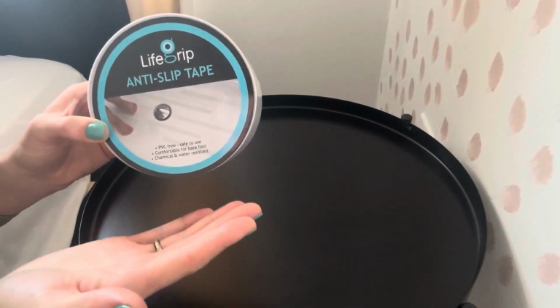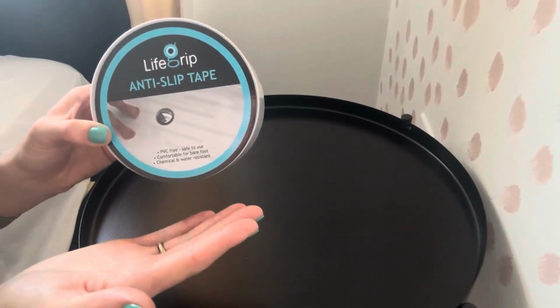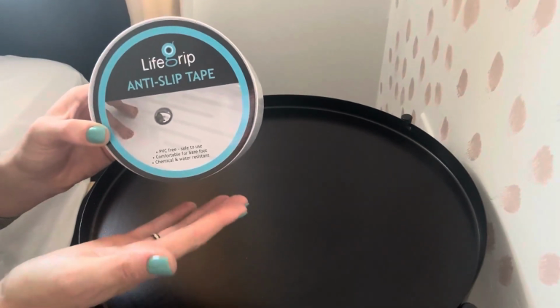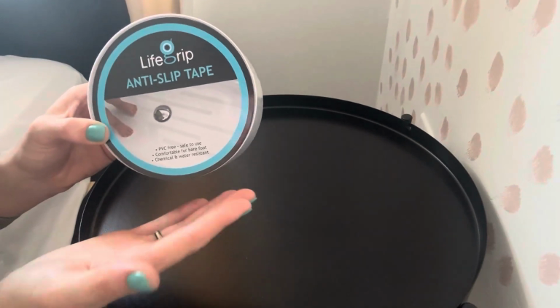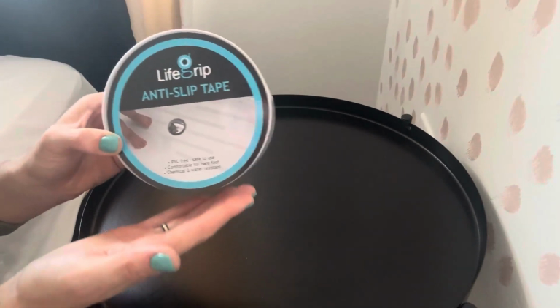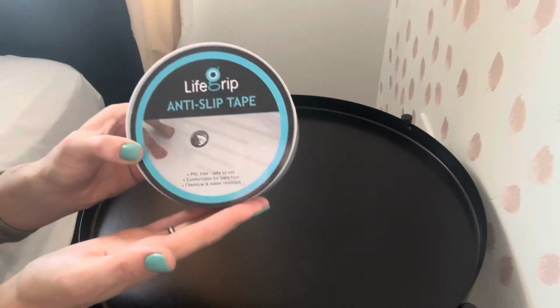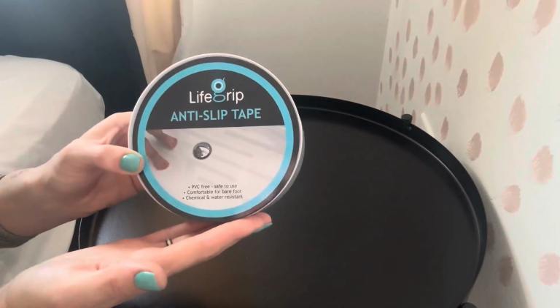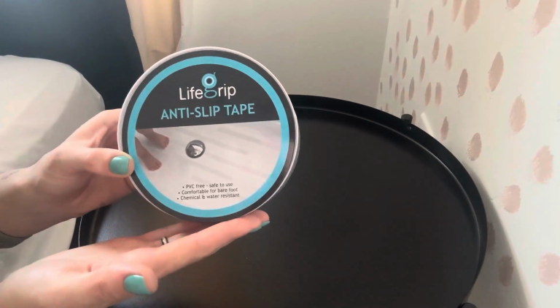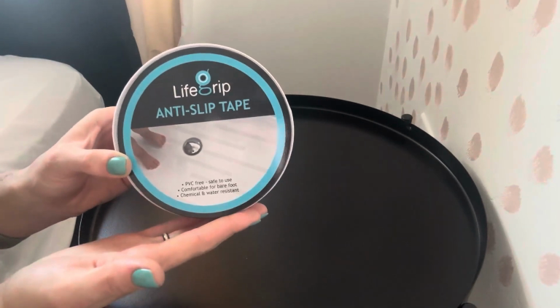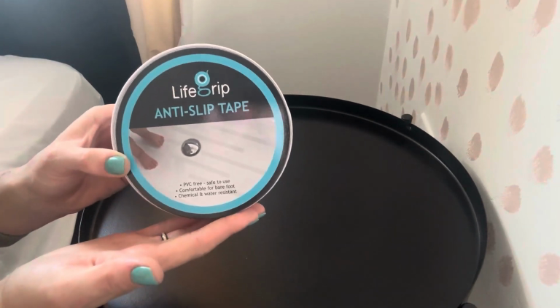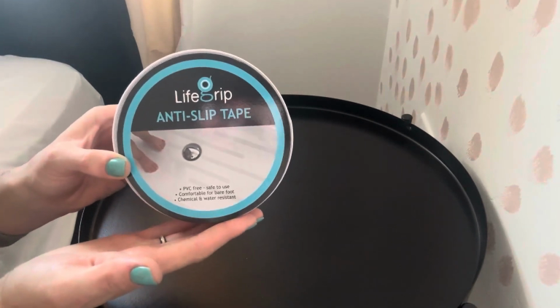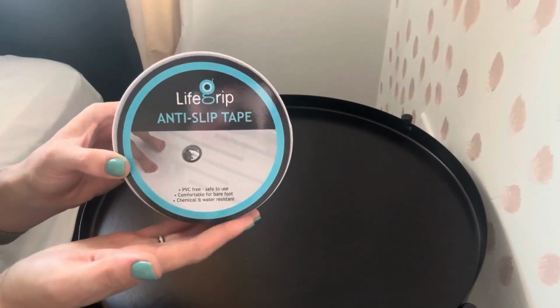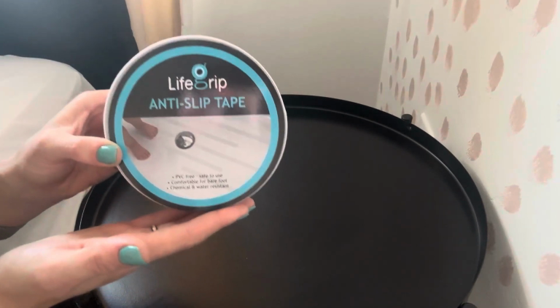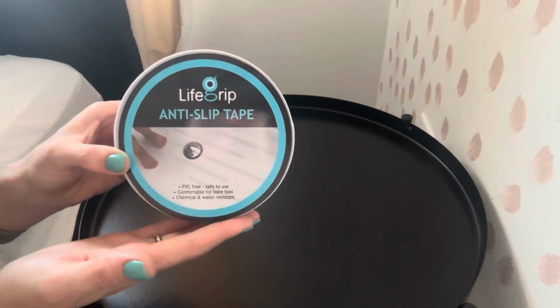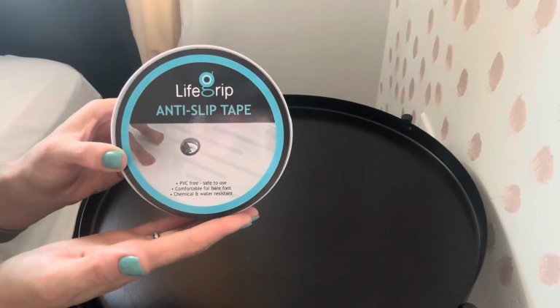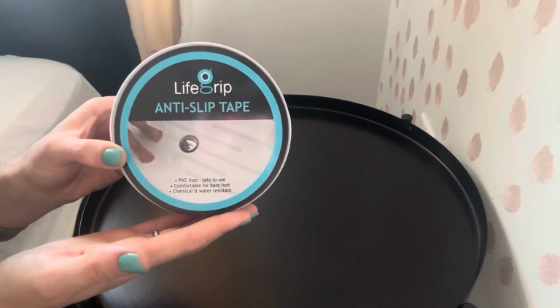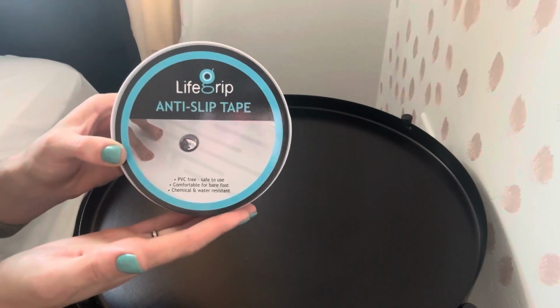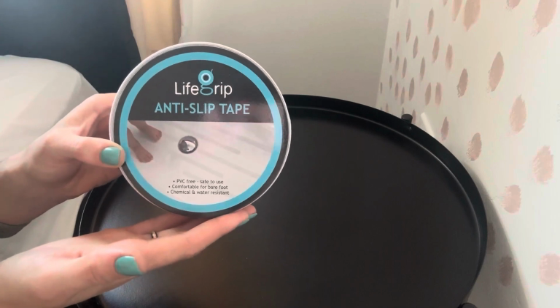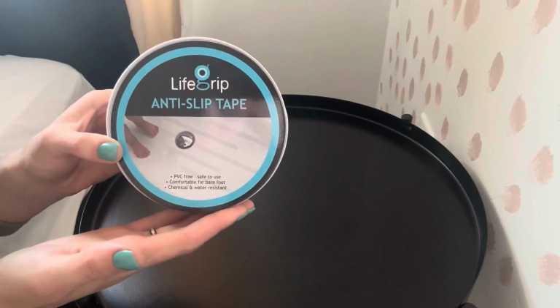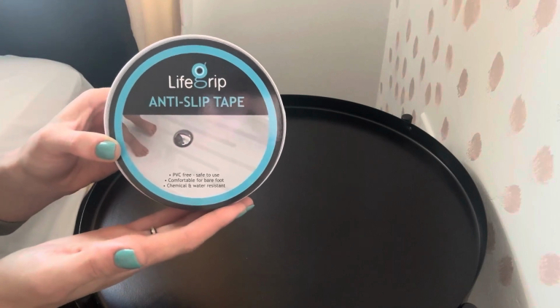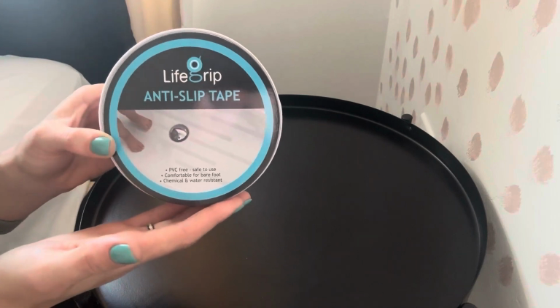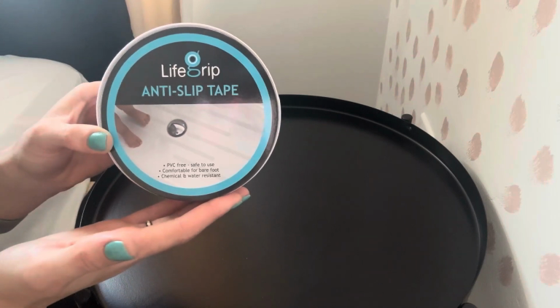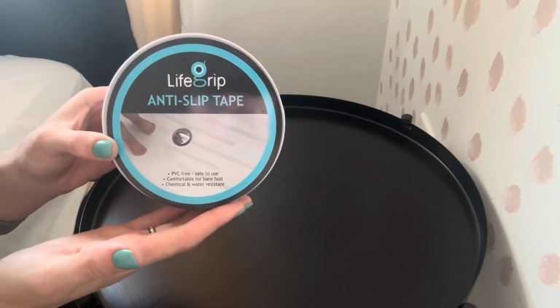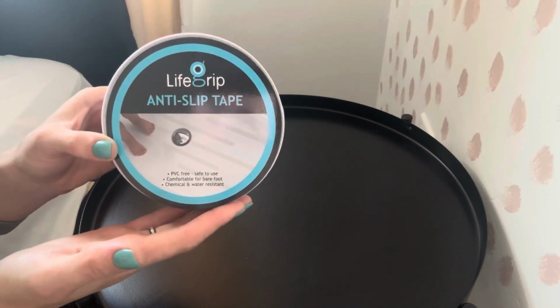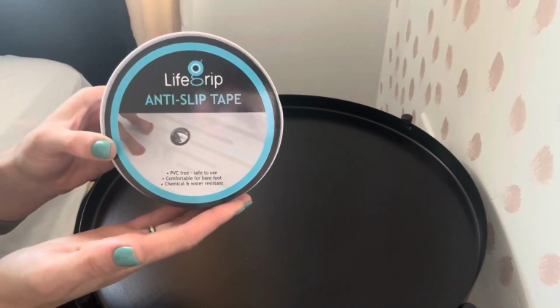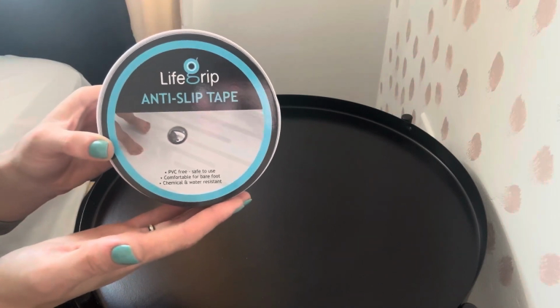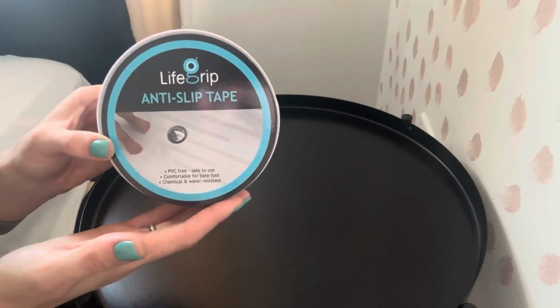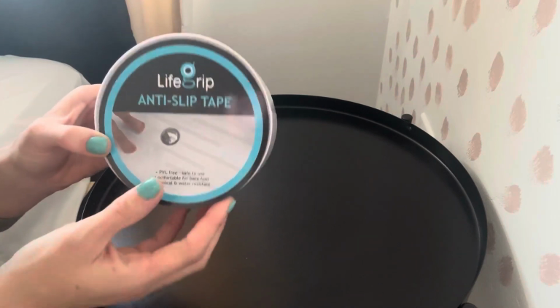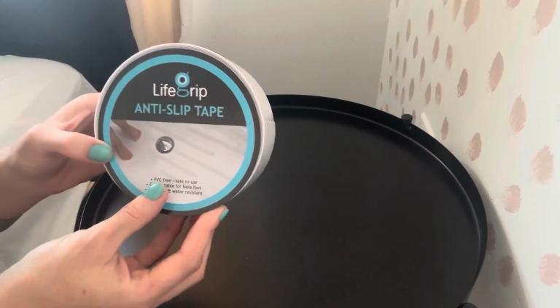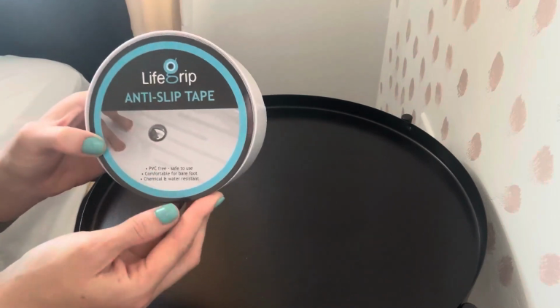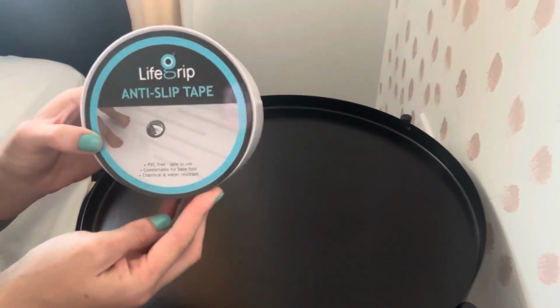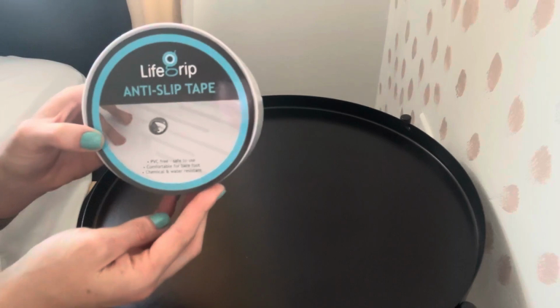It can be used as grip tape for stair treads or in the shower. Or you could use this under your rug to make it not move.